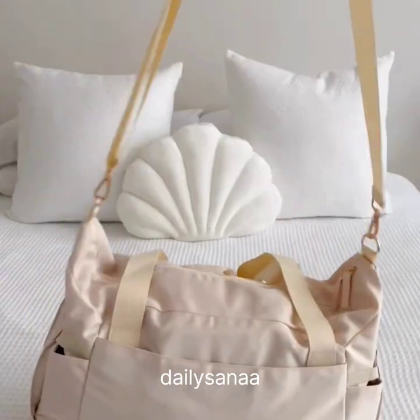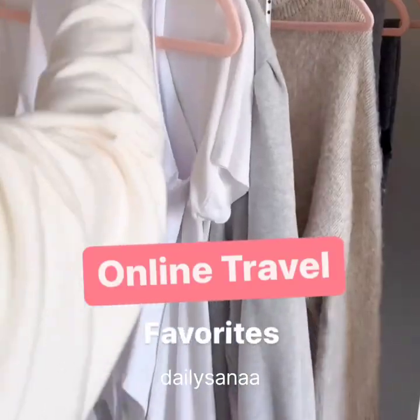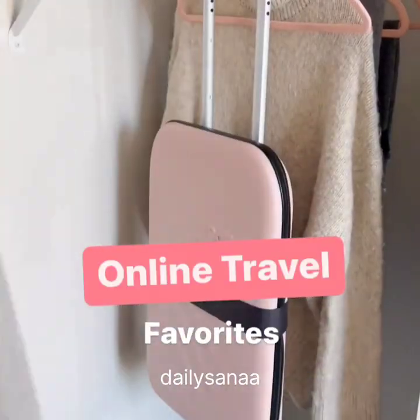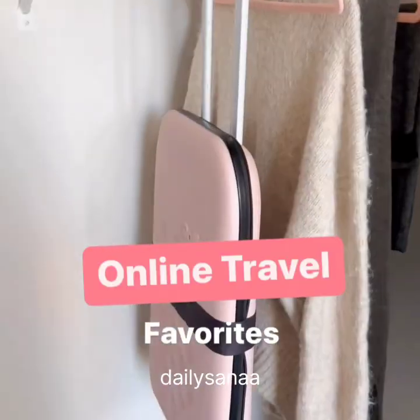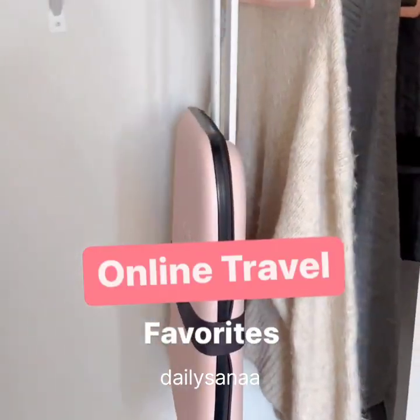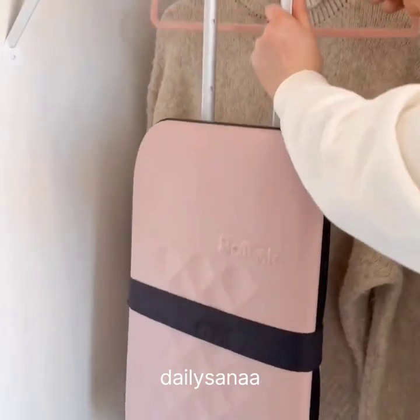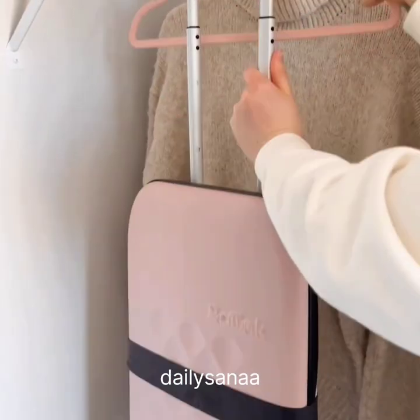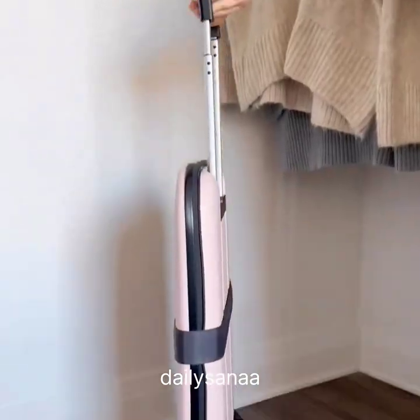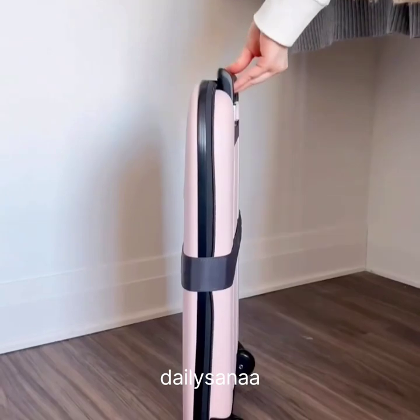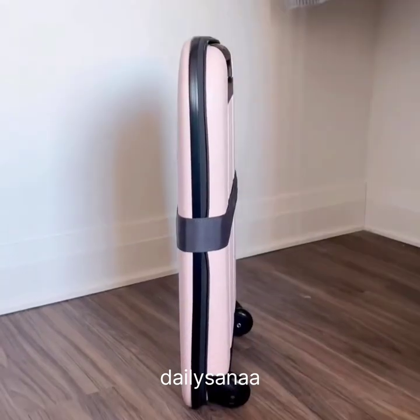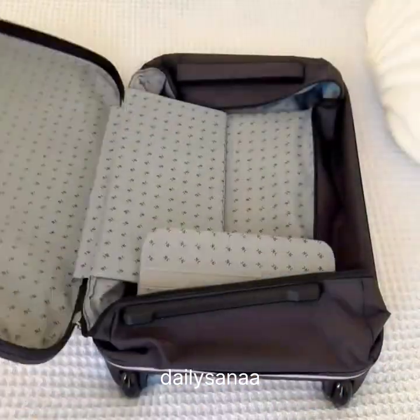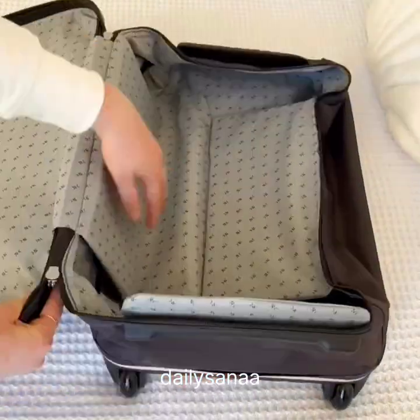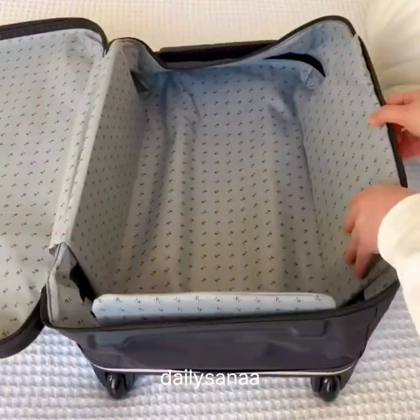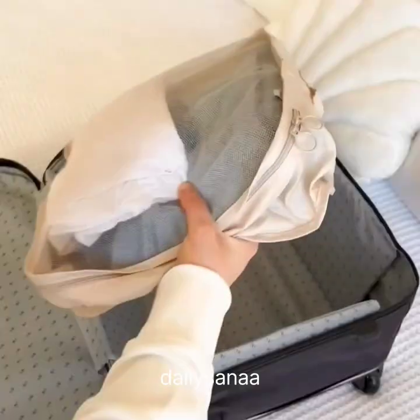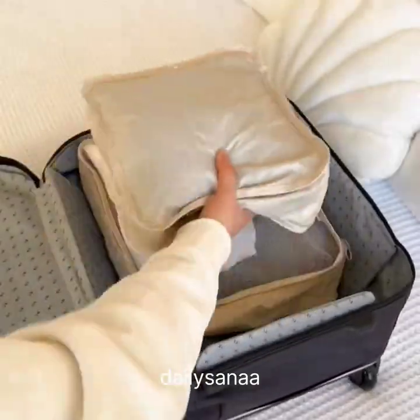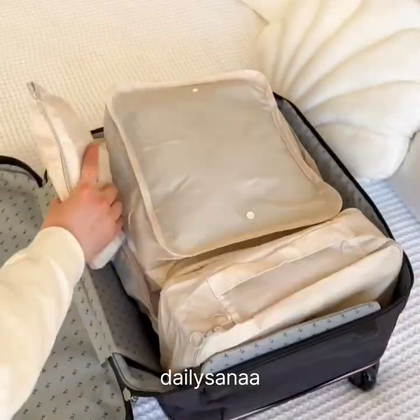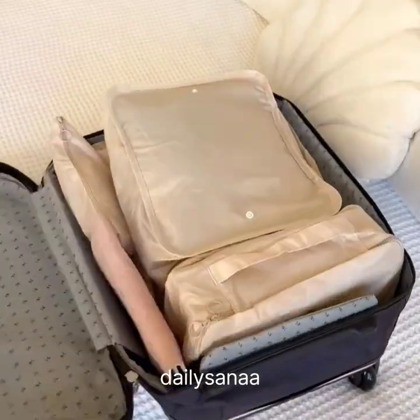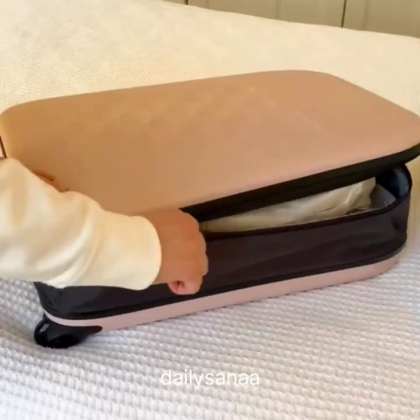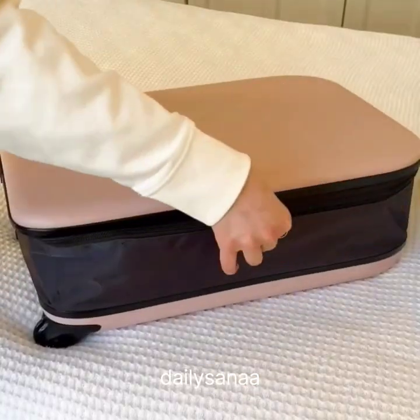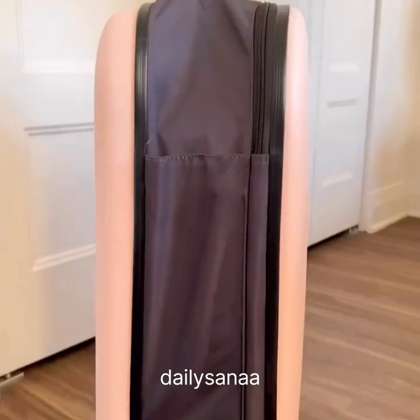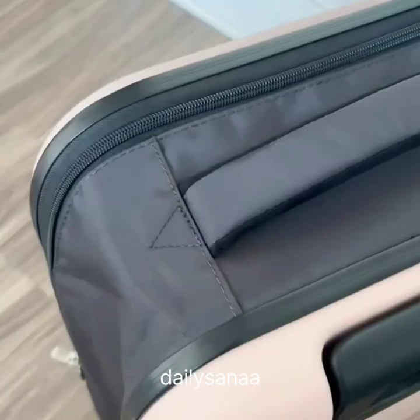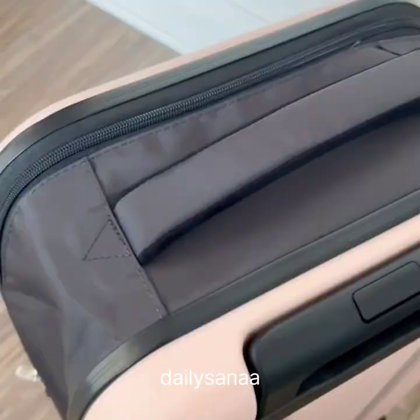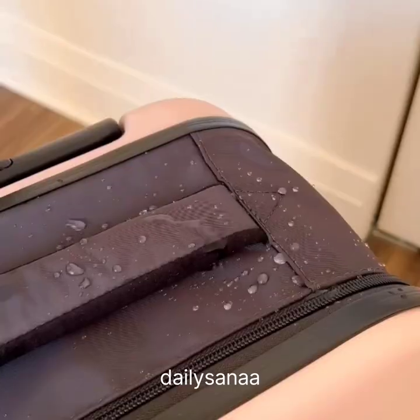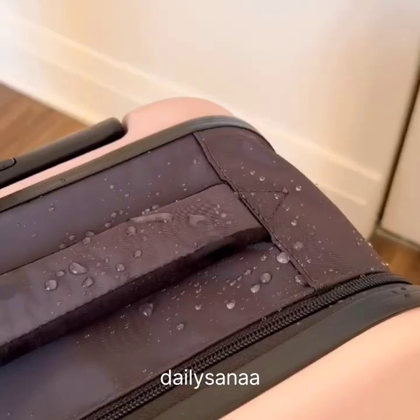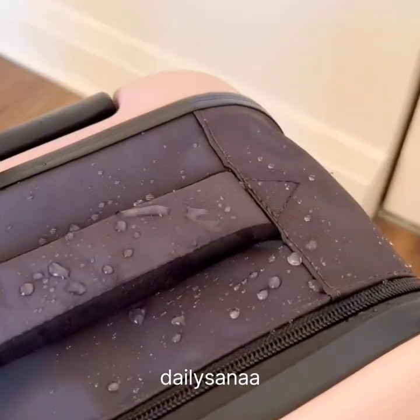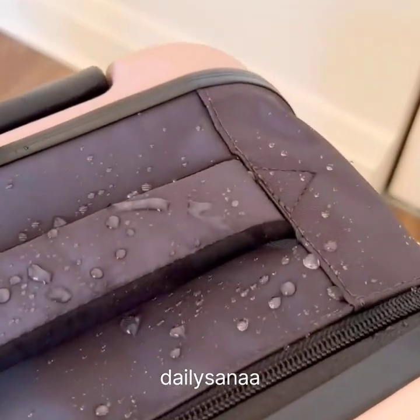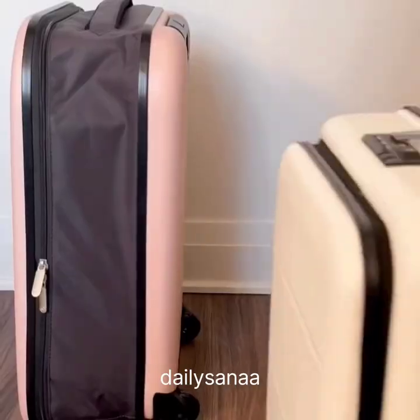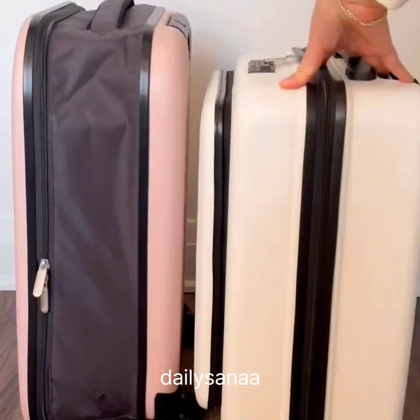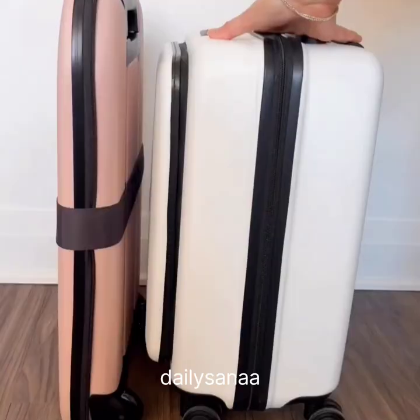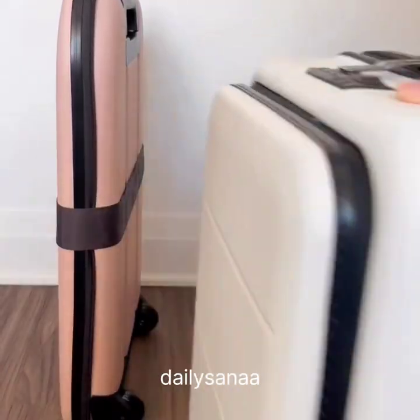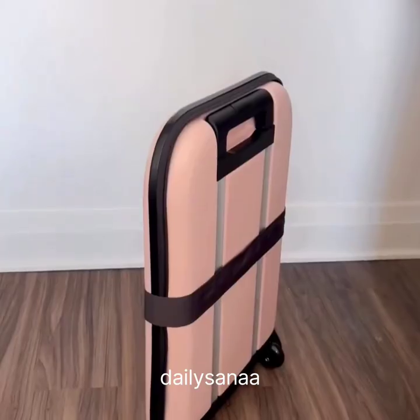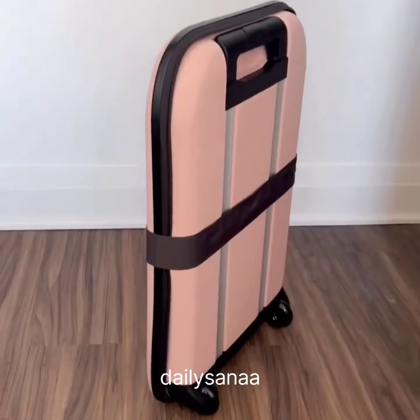Online Travel Favorites. This is the world's thinnest suitcase — it opens from just two inches in width to a 21-inch carry-on. The middle part is made of waterproof material and it's great if you don't have much space for a suitcase.